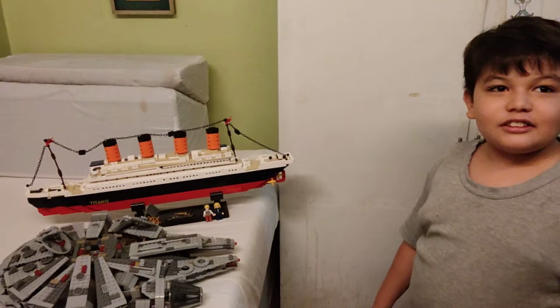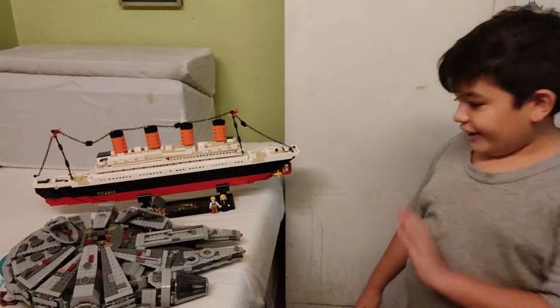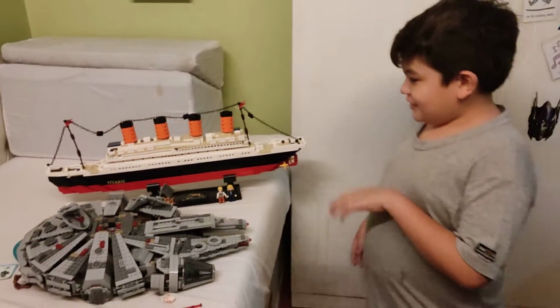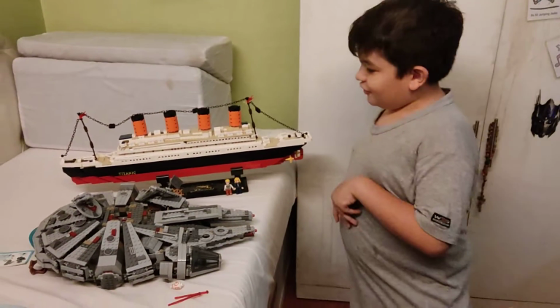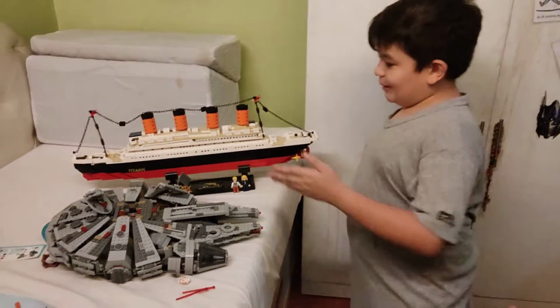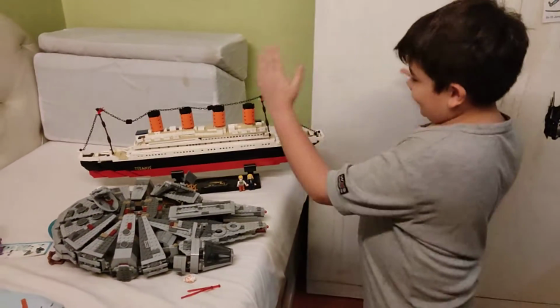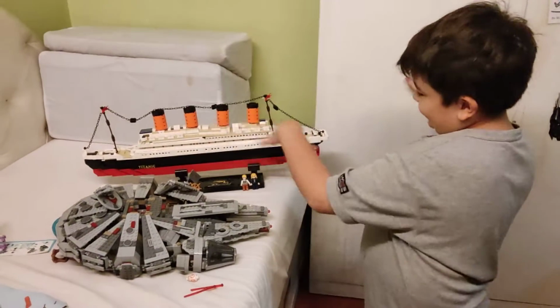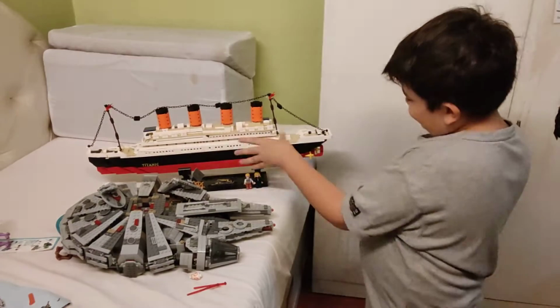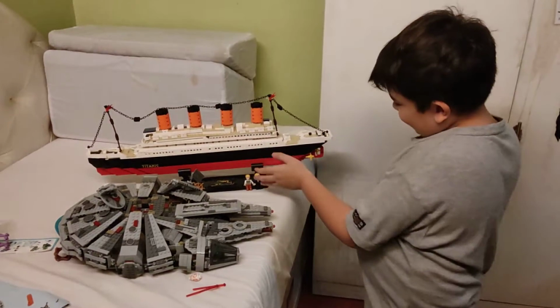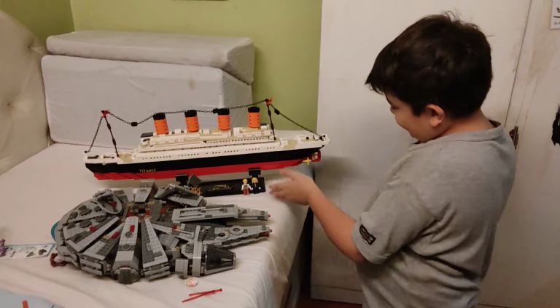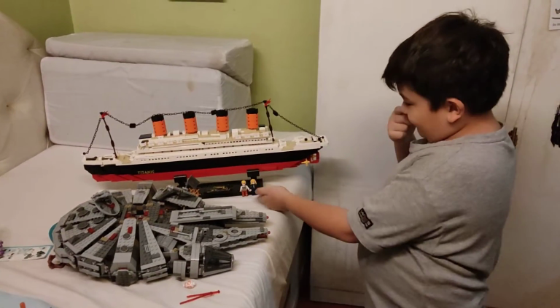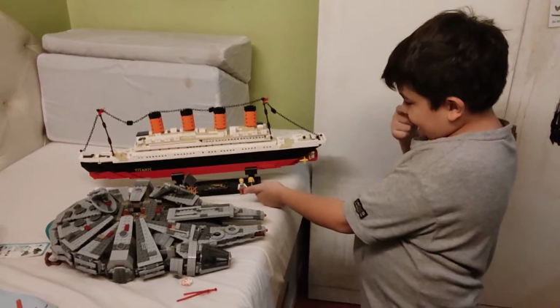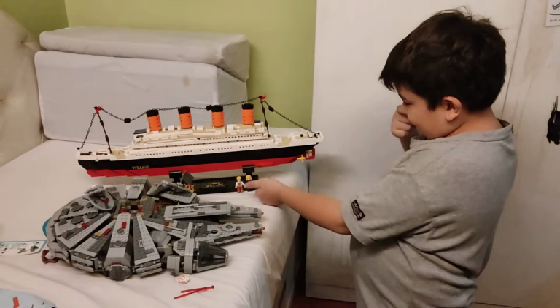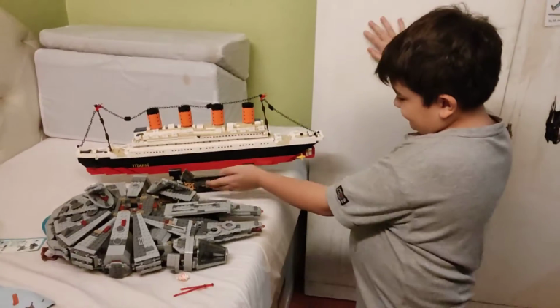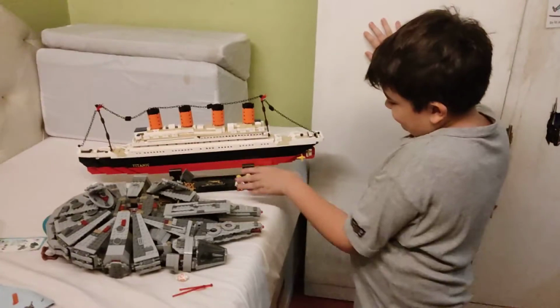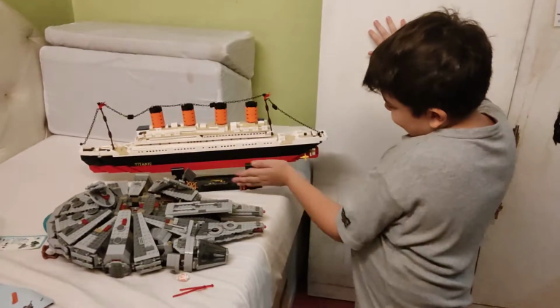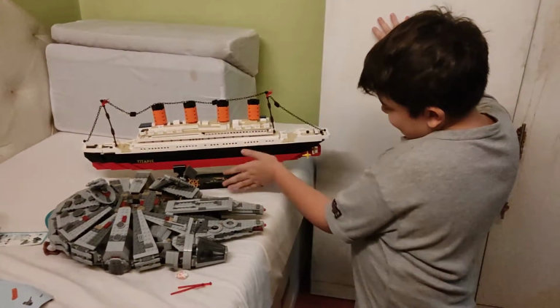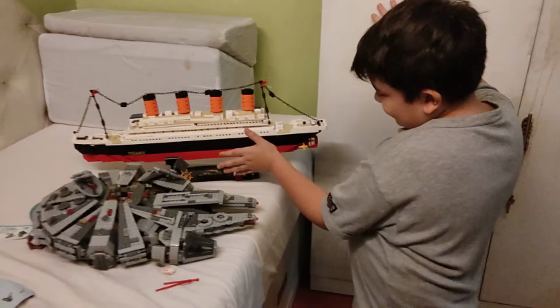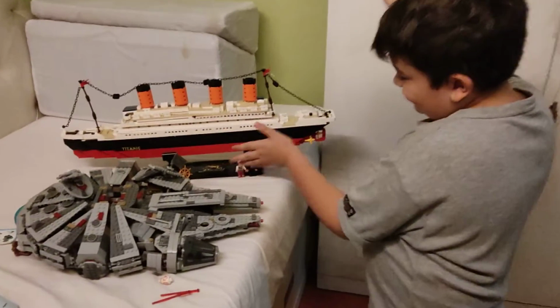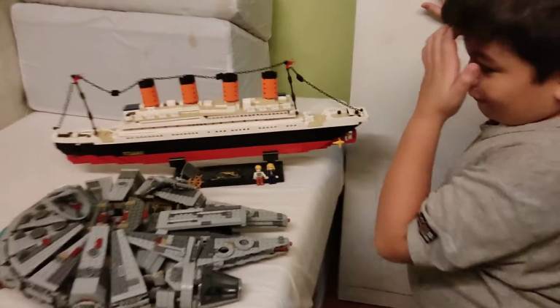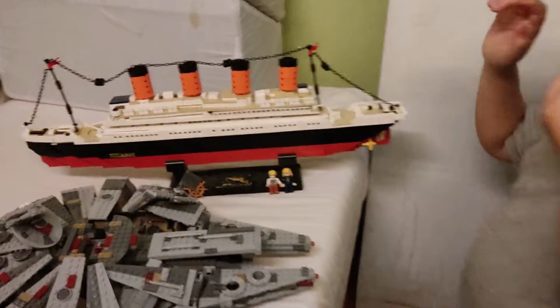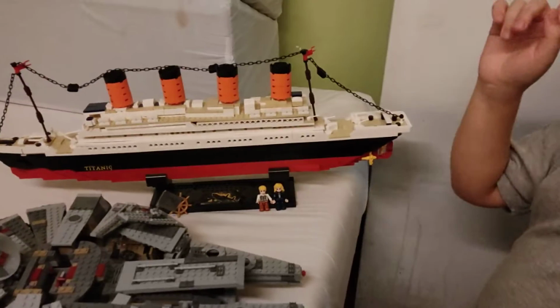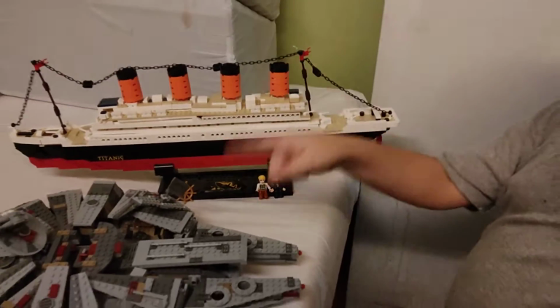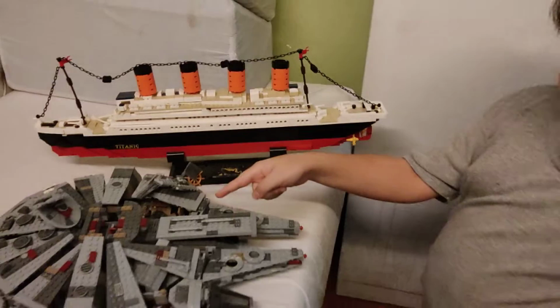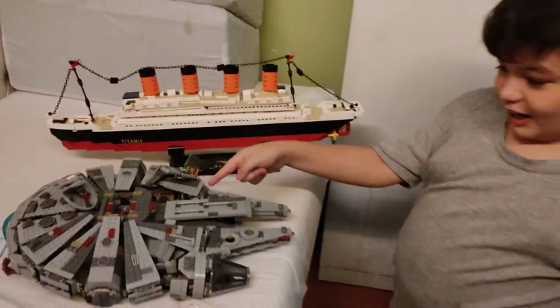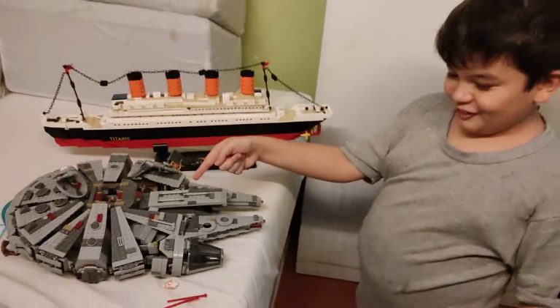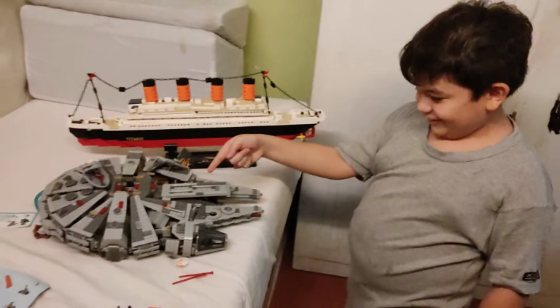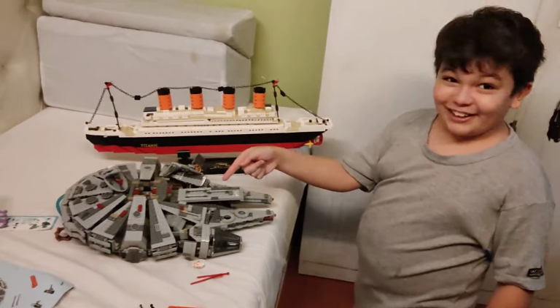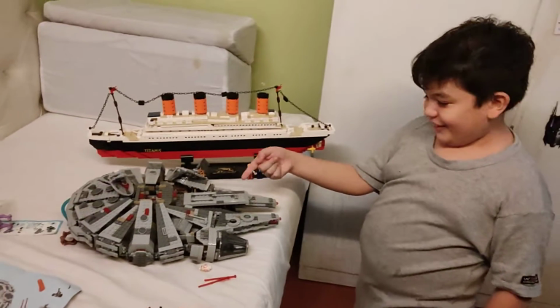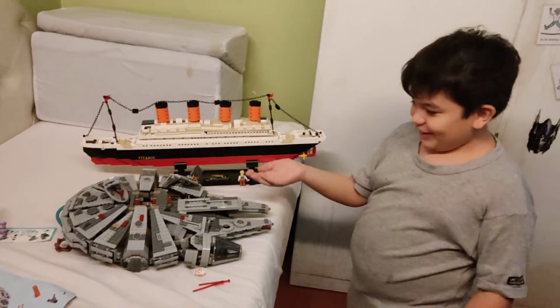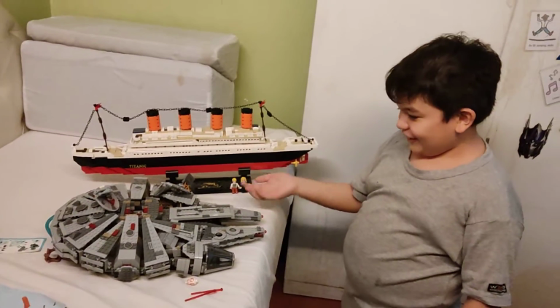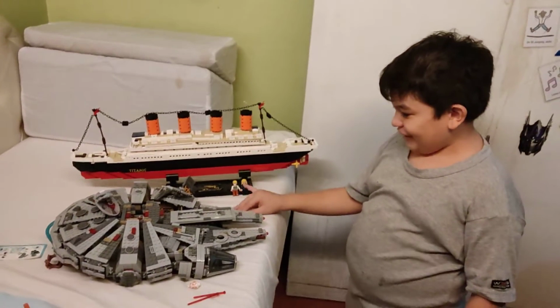Hey guys, so remember my Titanic from before? And then we've got the icon almost there on the bottom, and I've got this stamp that it's on. Well now — I made a Millennium Falcon.